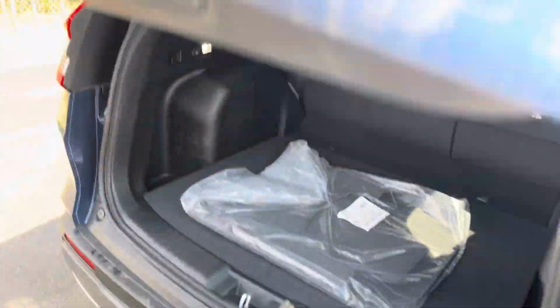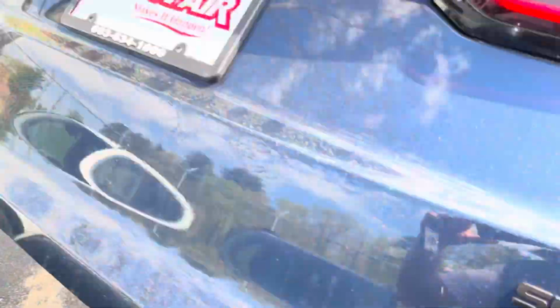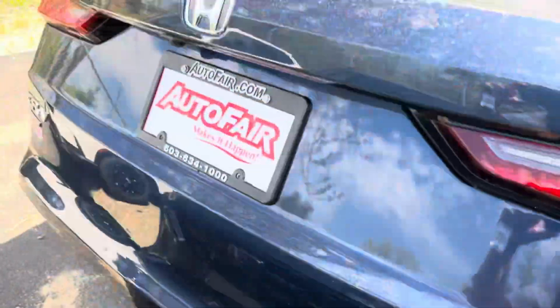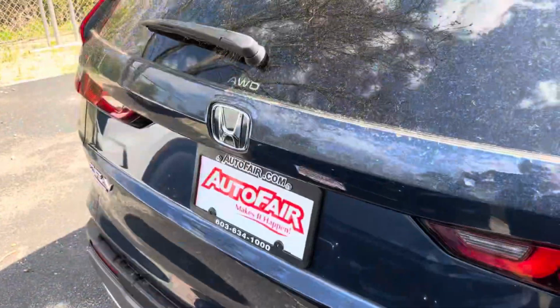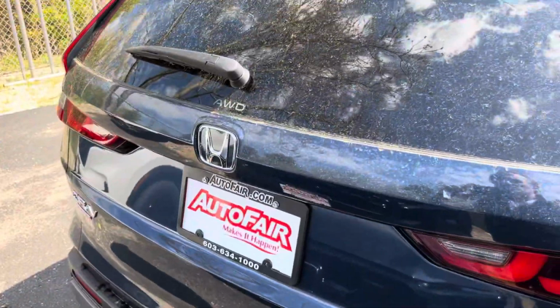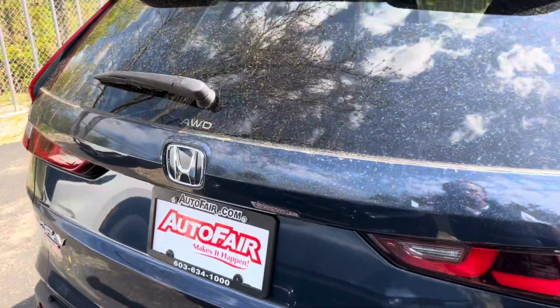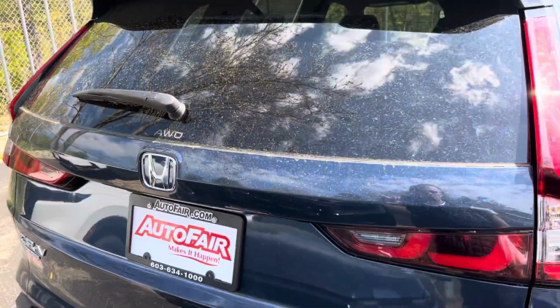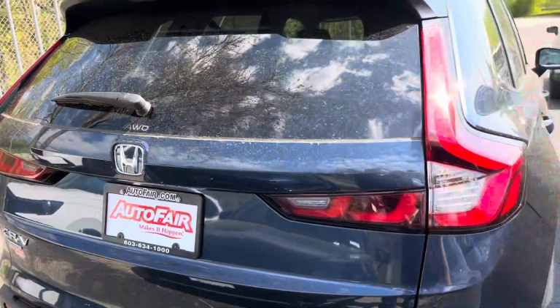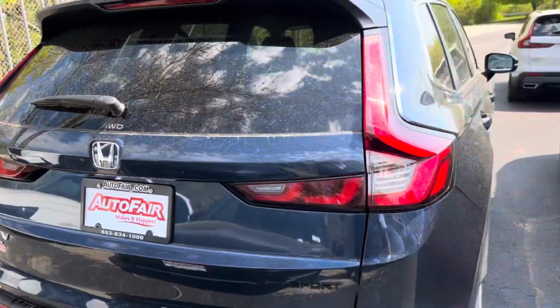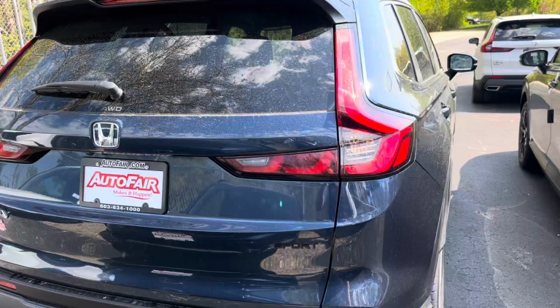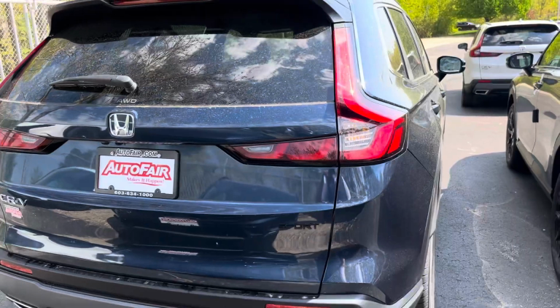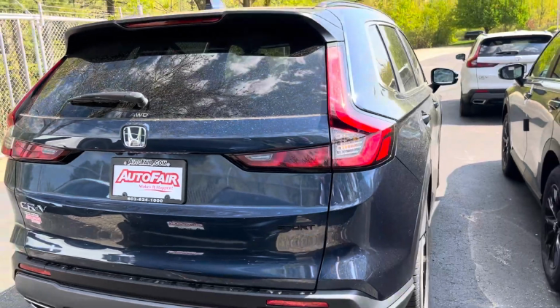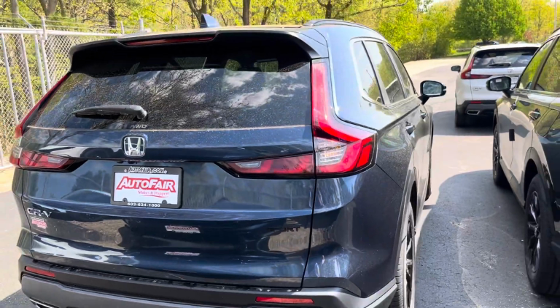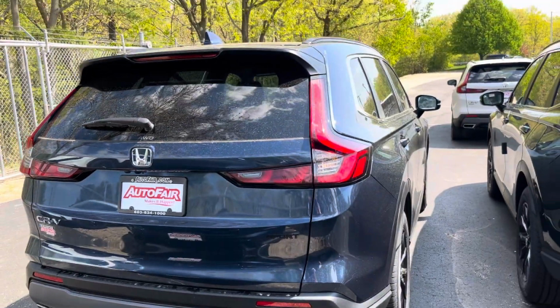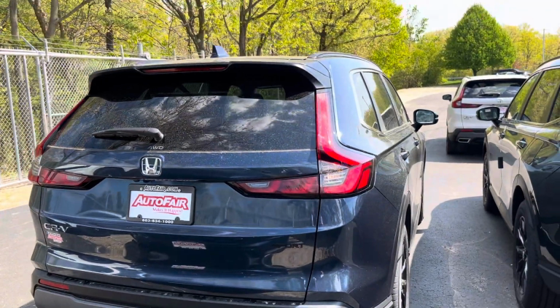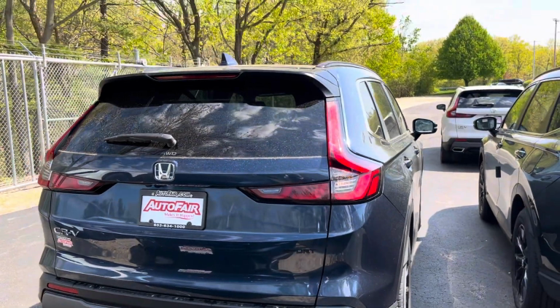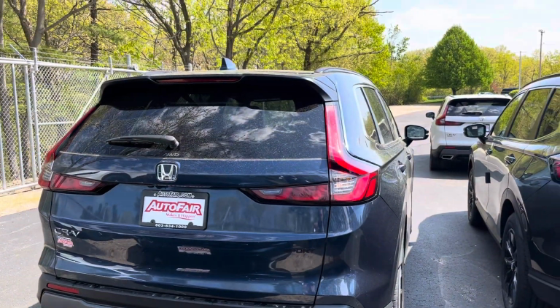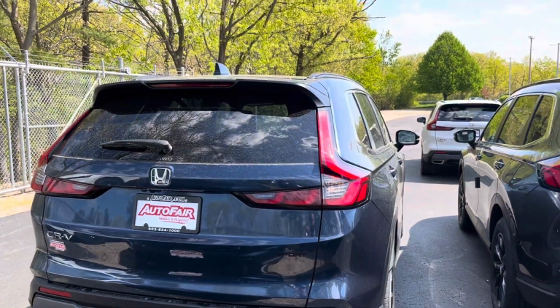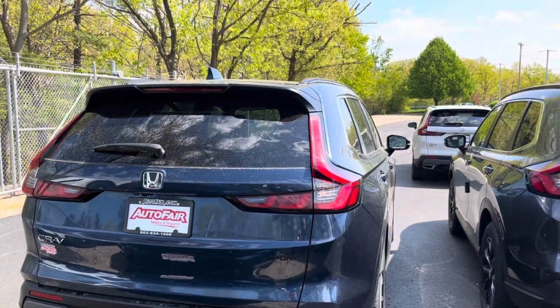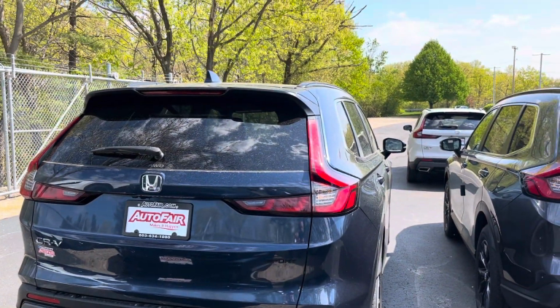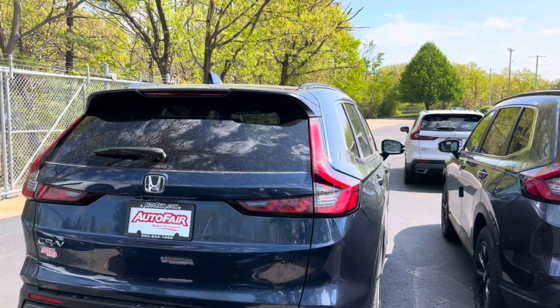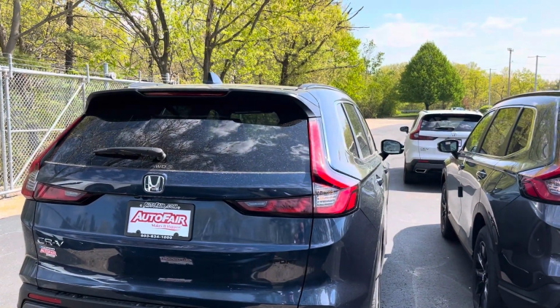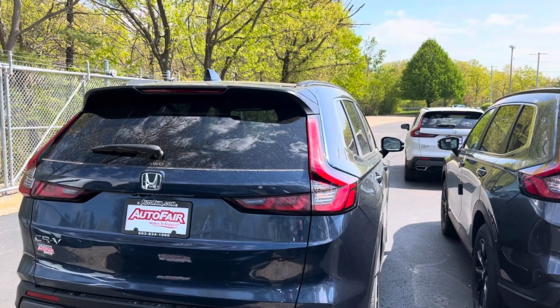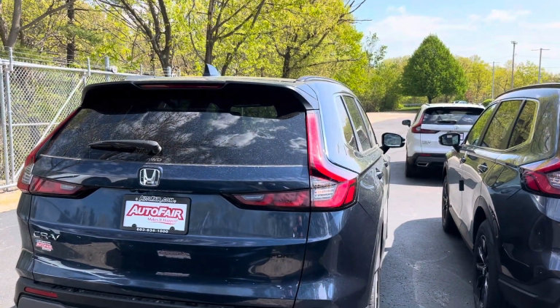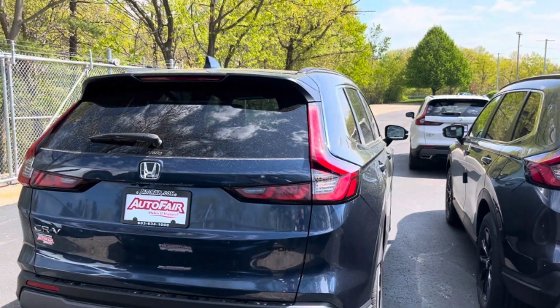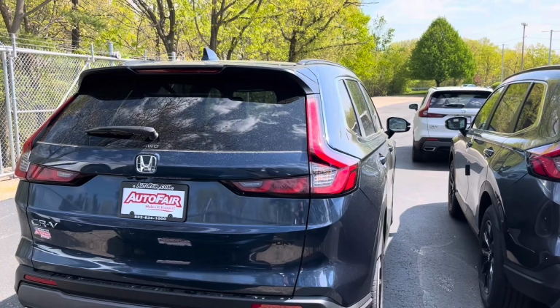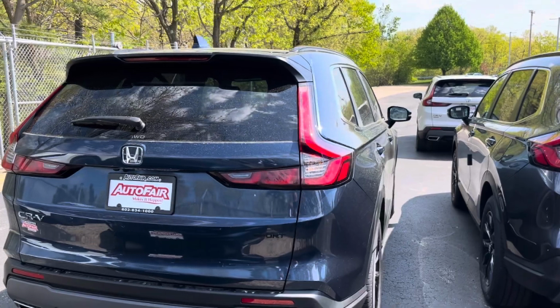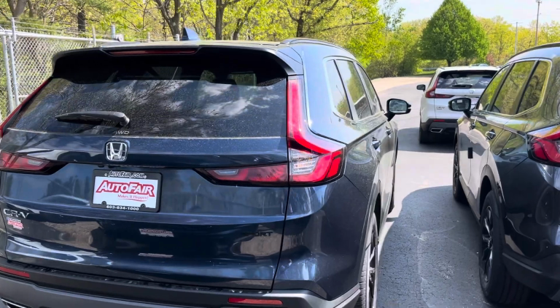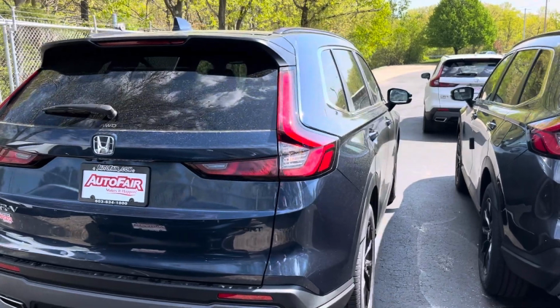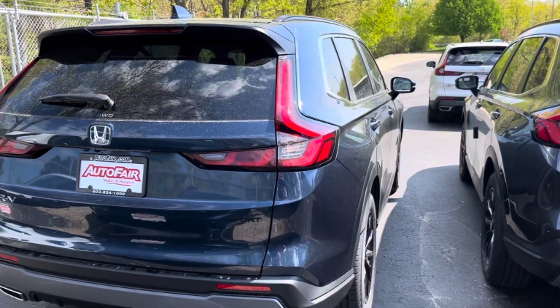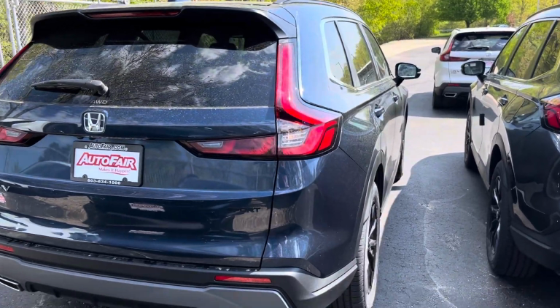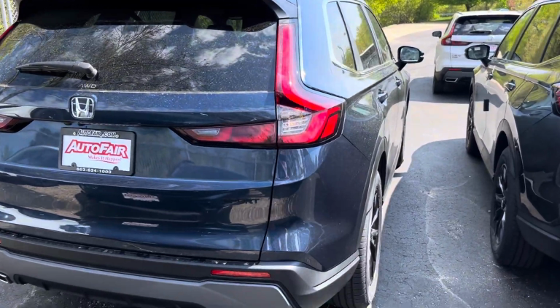Again, this is Sammy at AutoFair Honda. I look forward to serving you. Please confirm for tomorrow if you're planning to come — I'll have the car ready outside for you to test drive. Thank you.